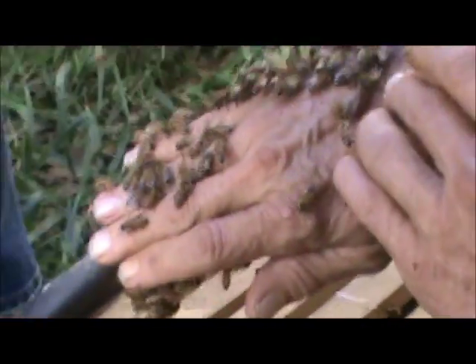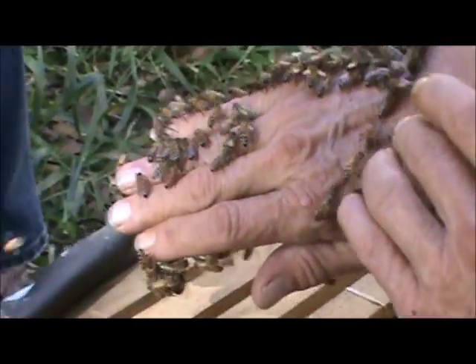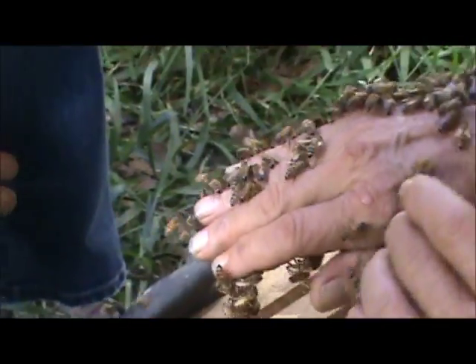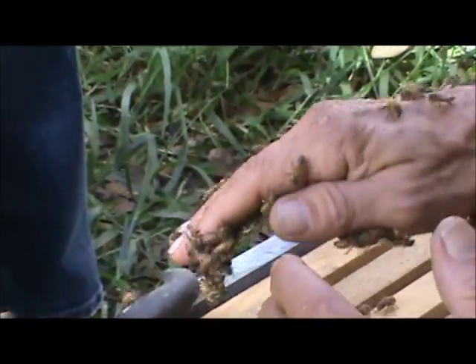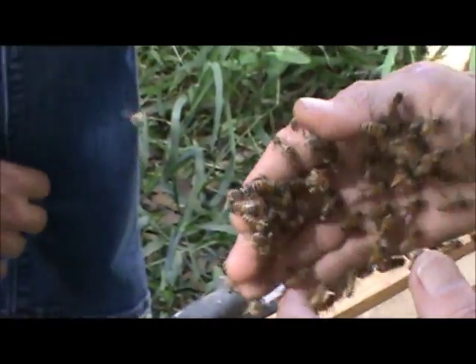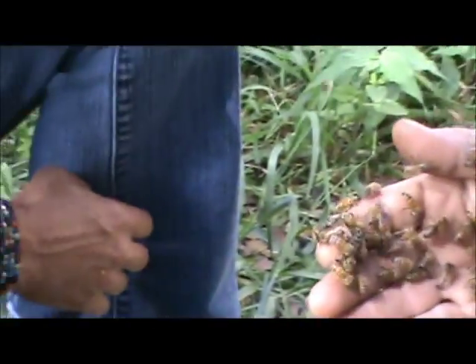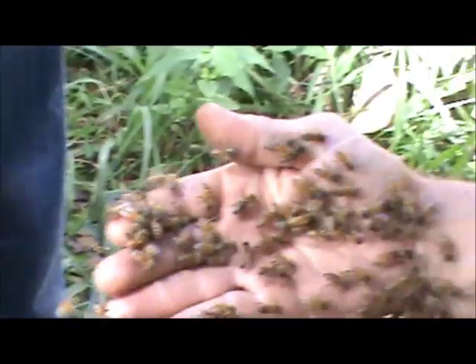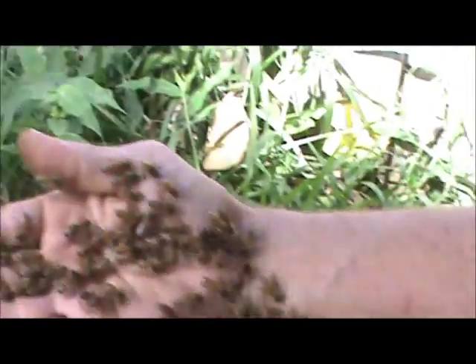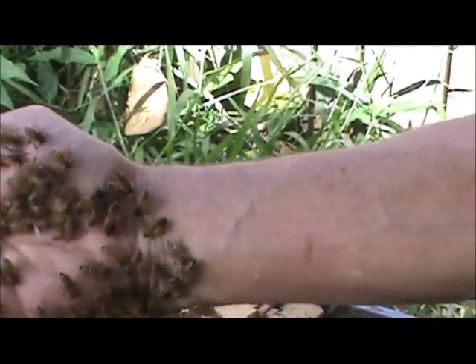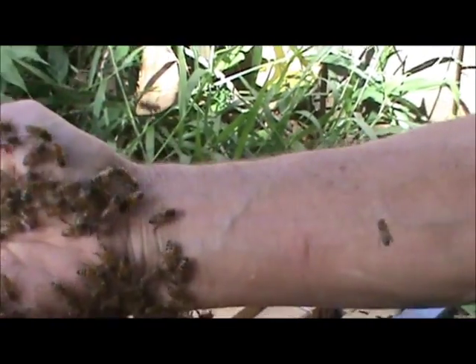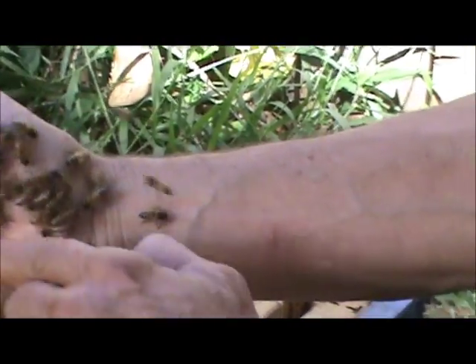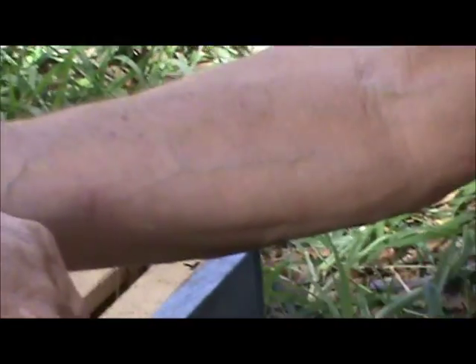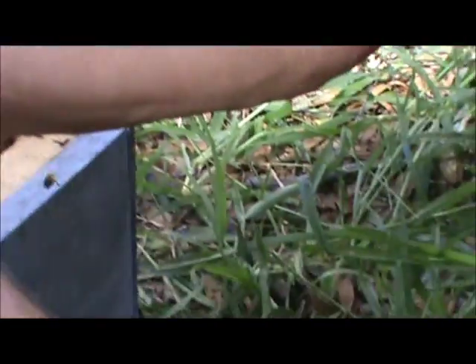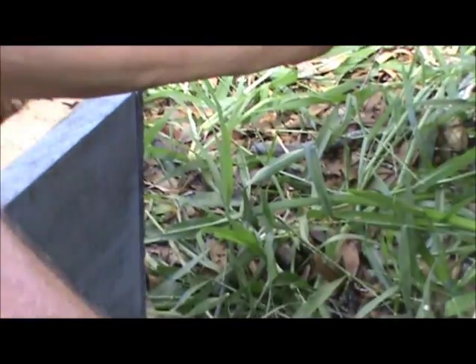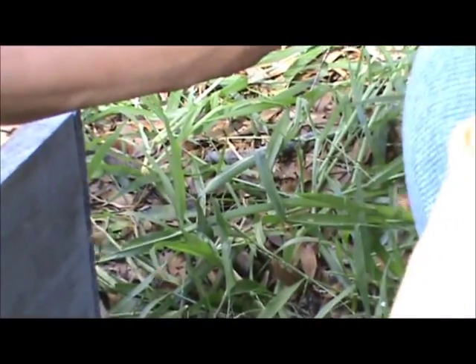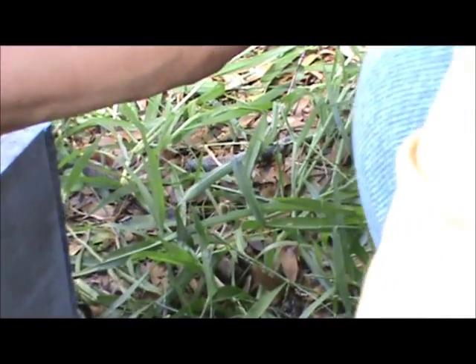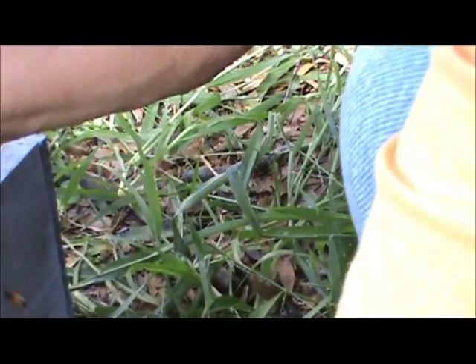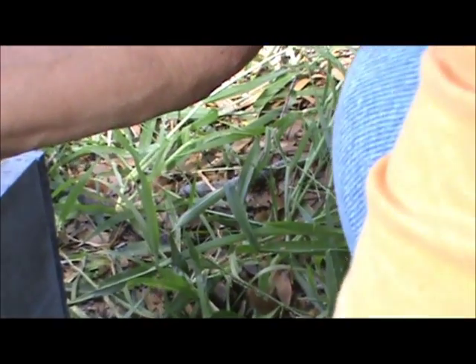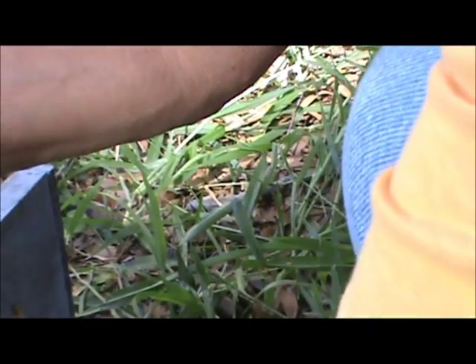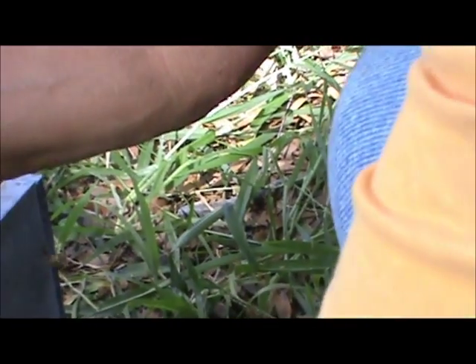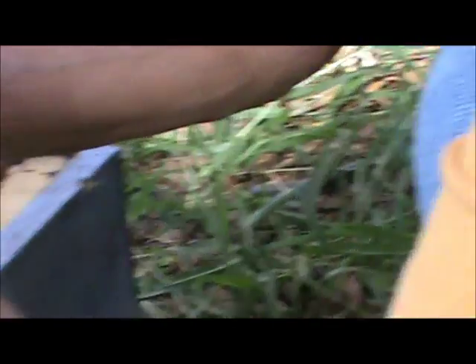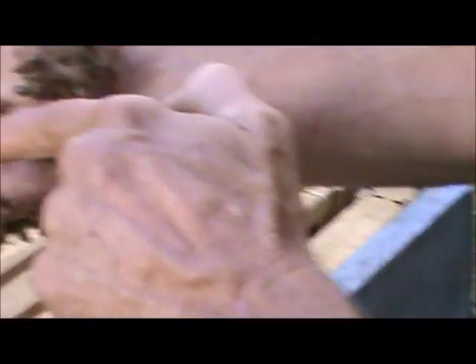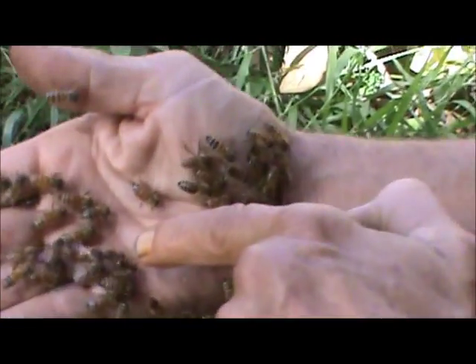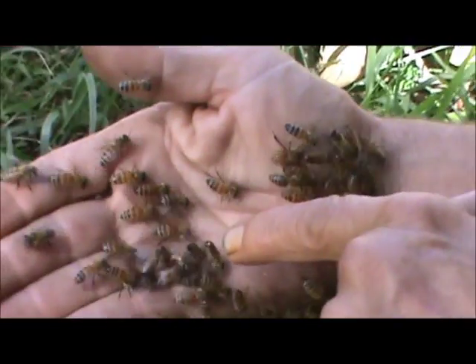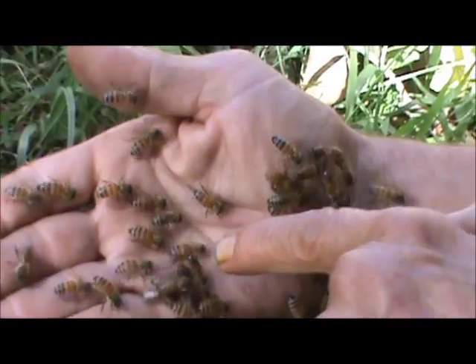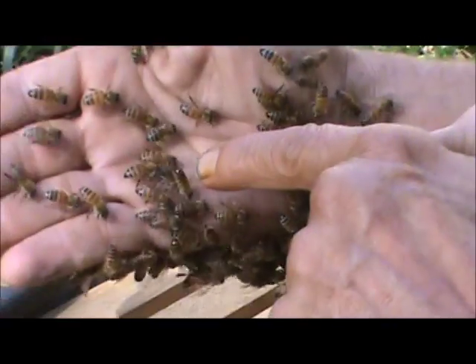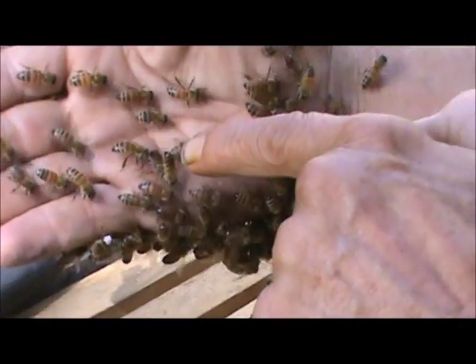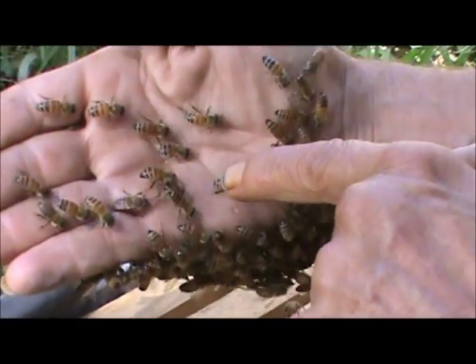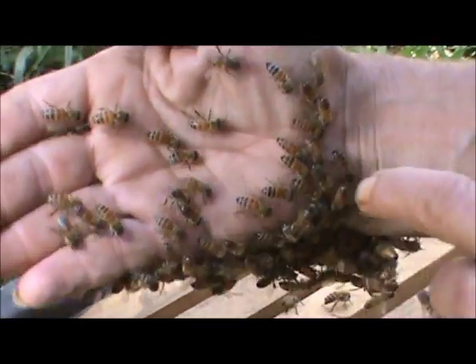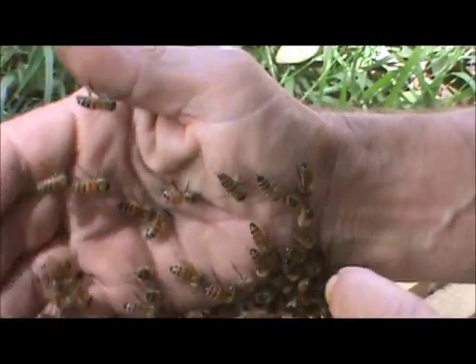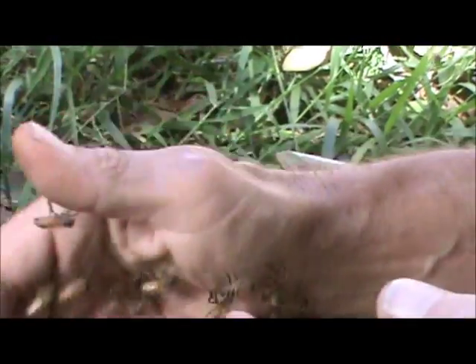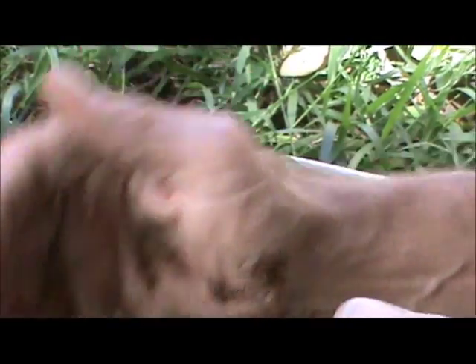You said what they're doing is fanning? Yeah. See when they fan like this, they open up a little gland - you can actually see it in their abdomen there - and they're spreading a pheromone.